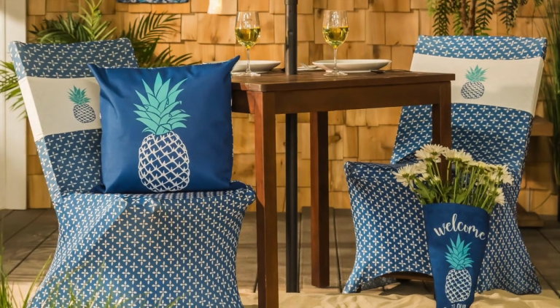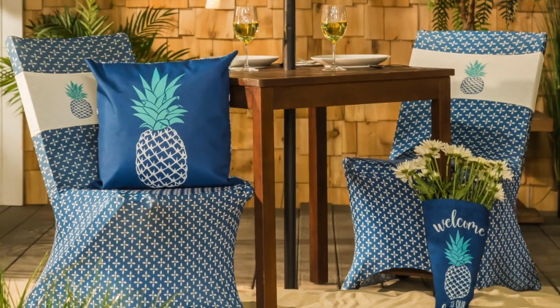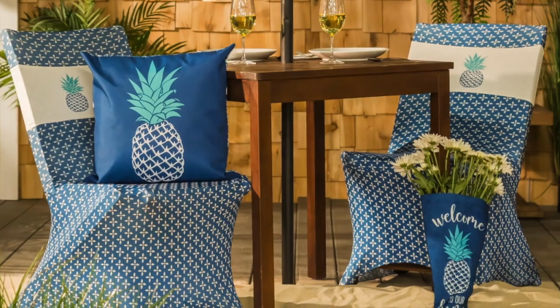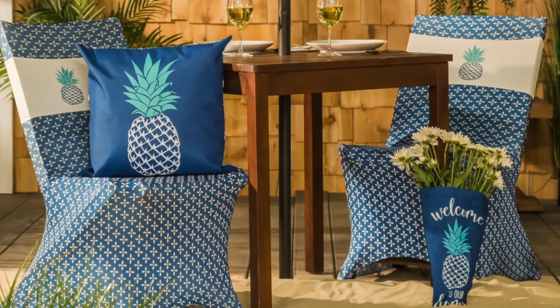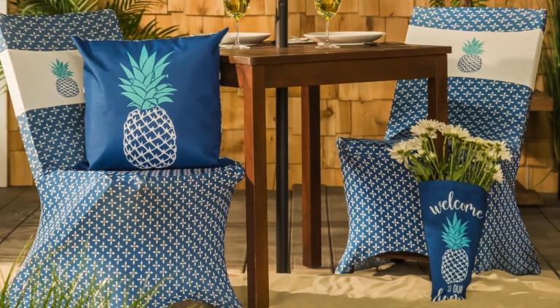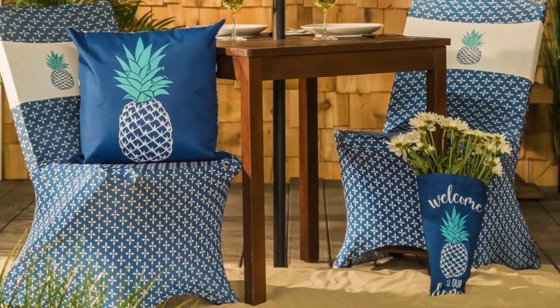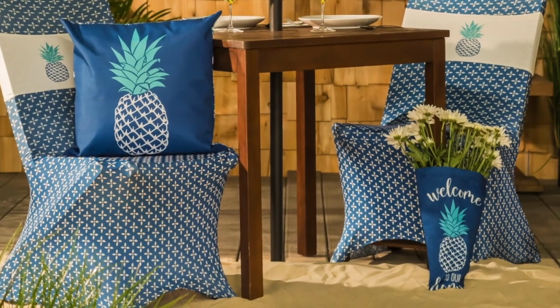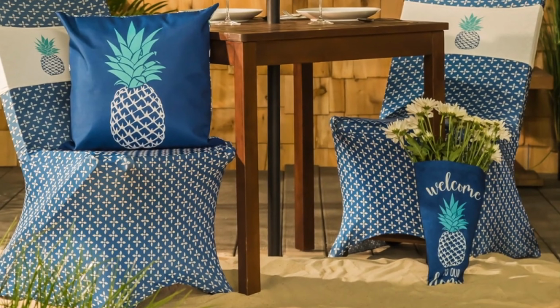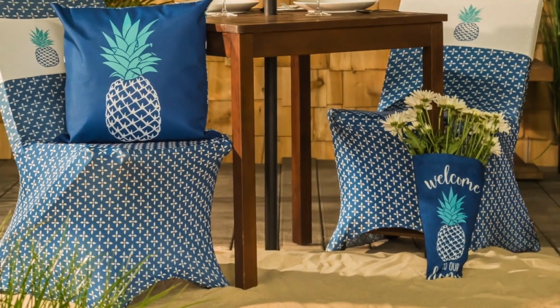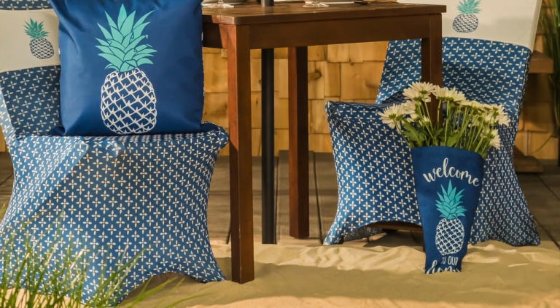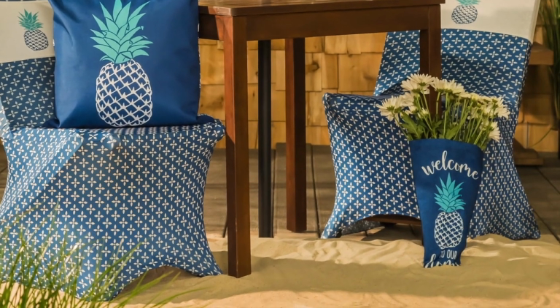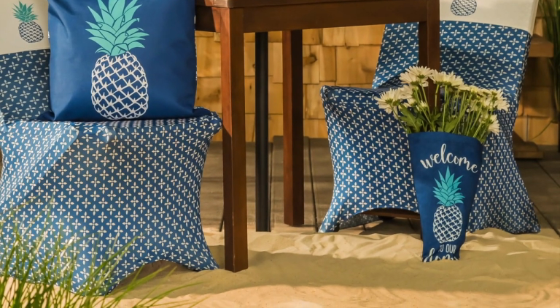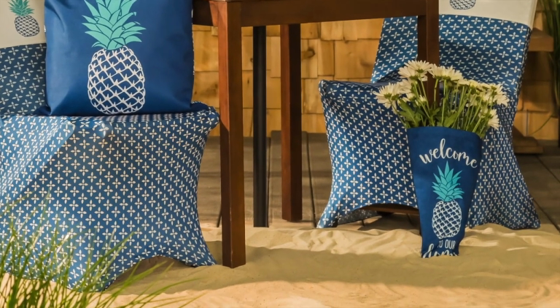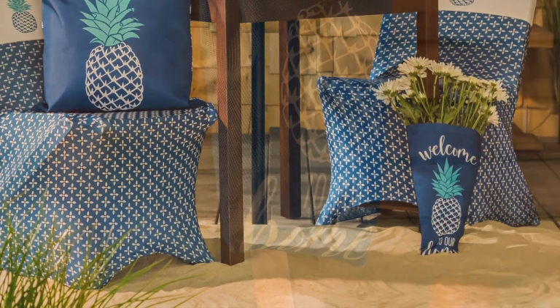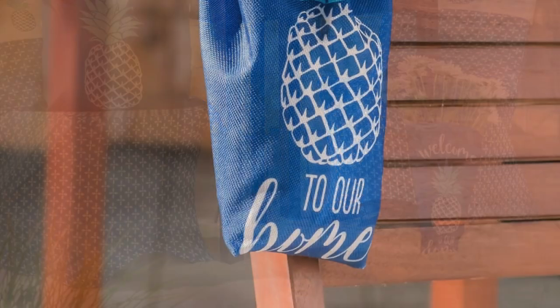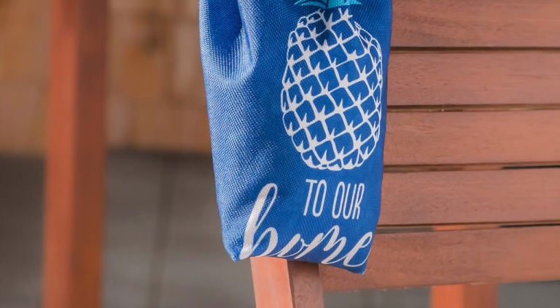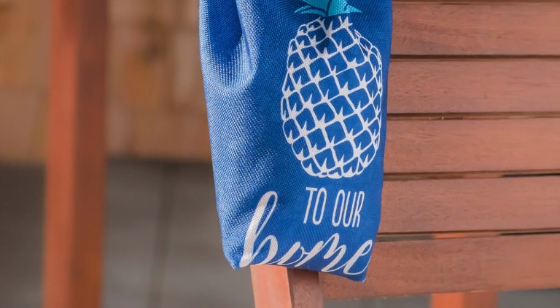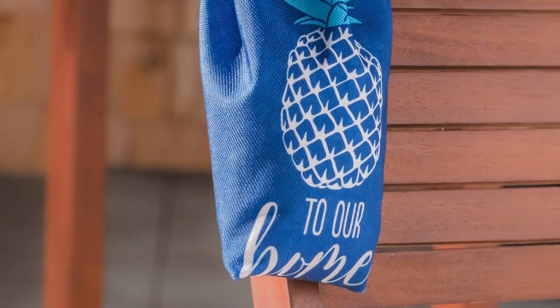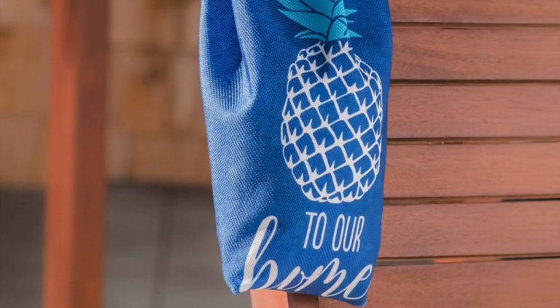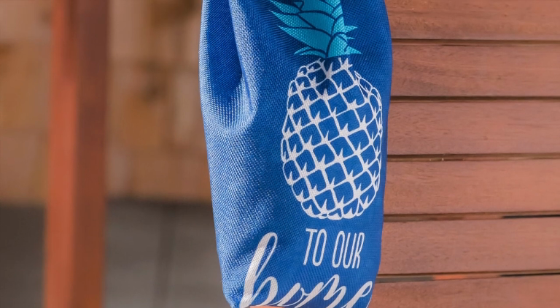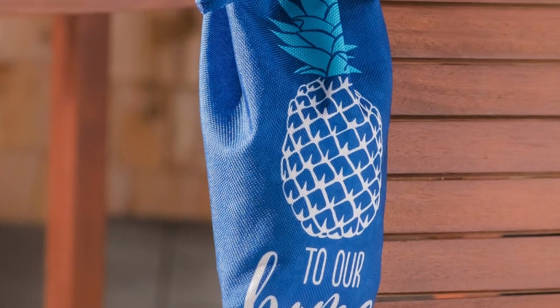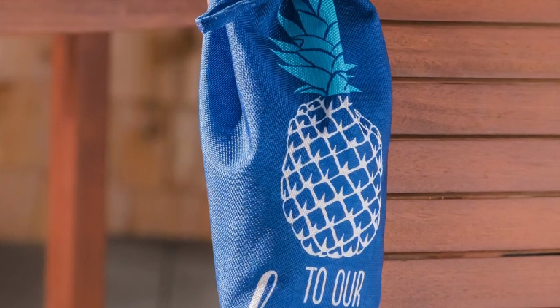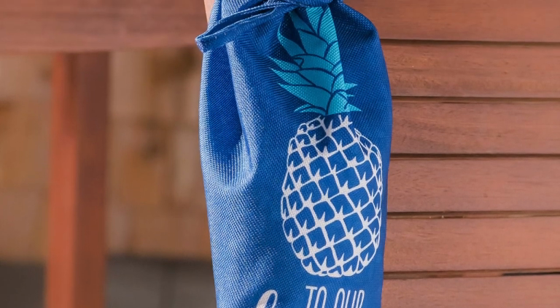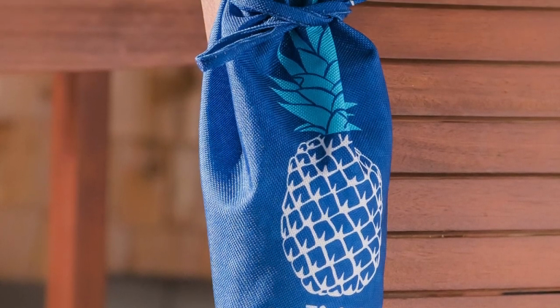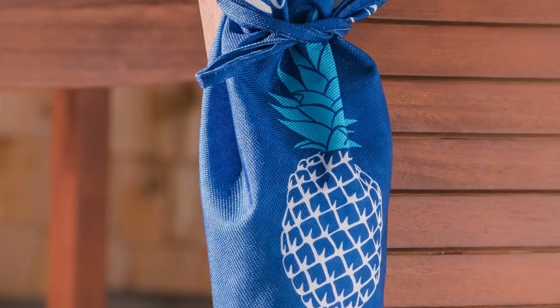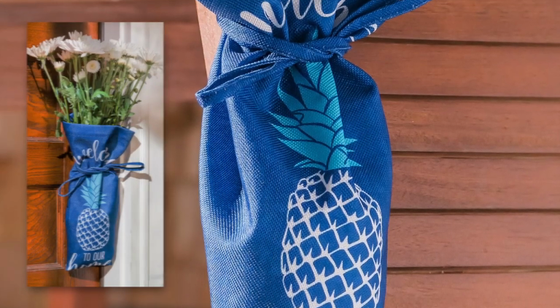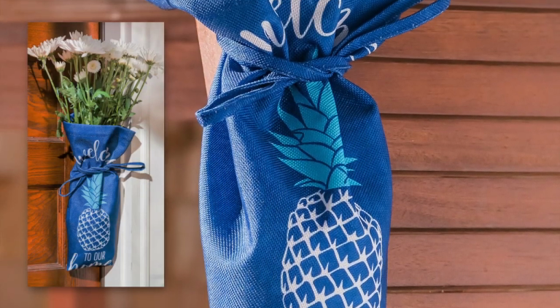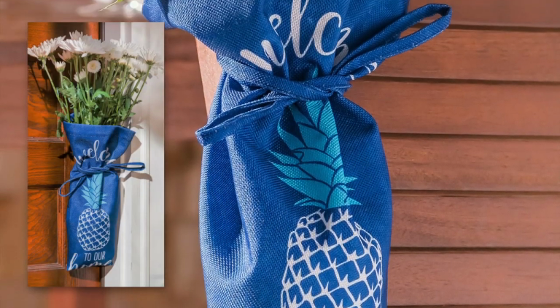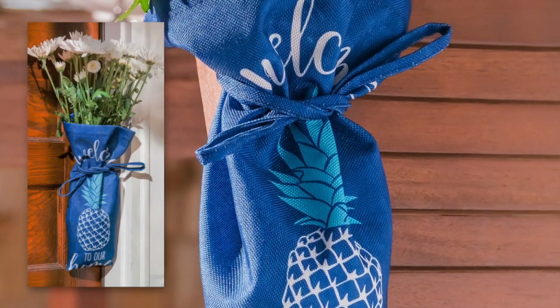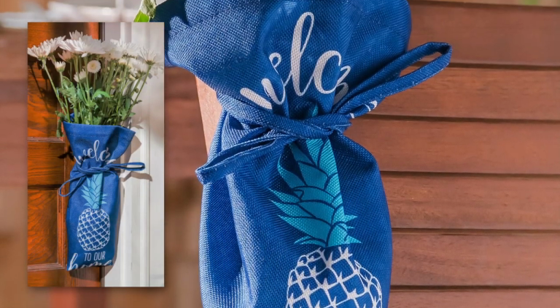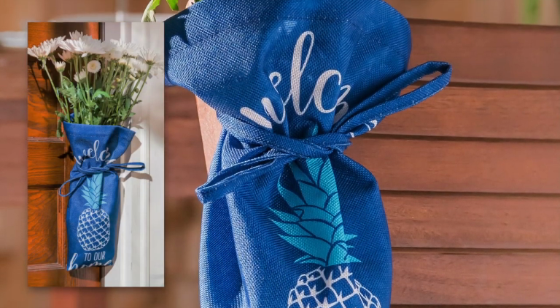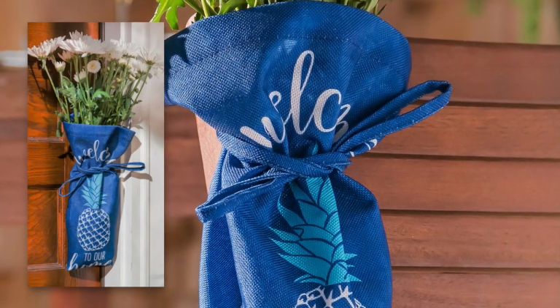We also offer new multifunctional decorative catch-all pouches. These printed pouches can be tied around a bouquet, used to hold garden tools or mail, or displayed on a door.